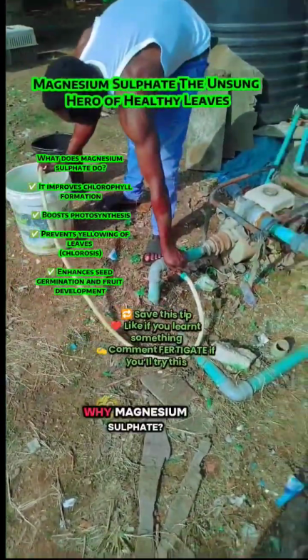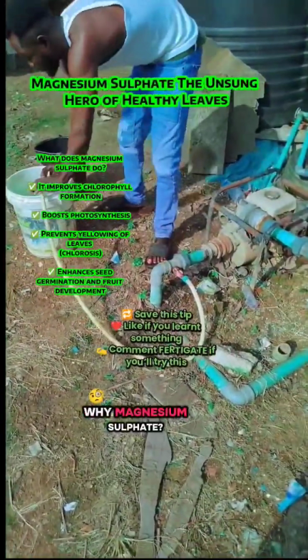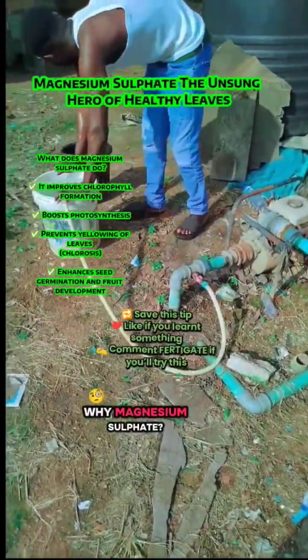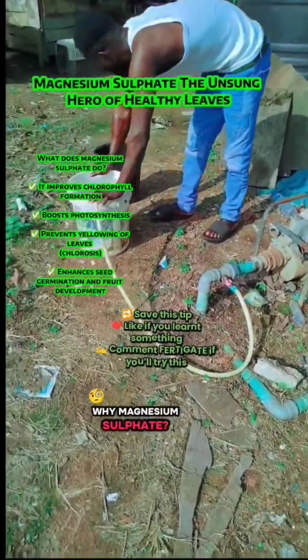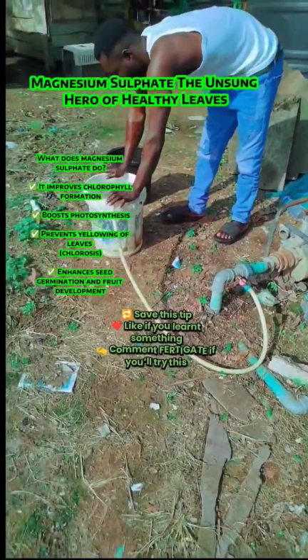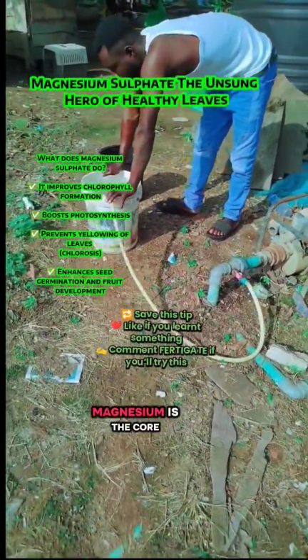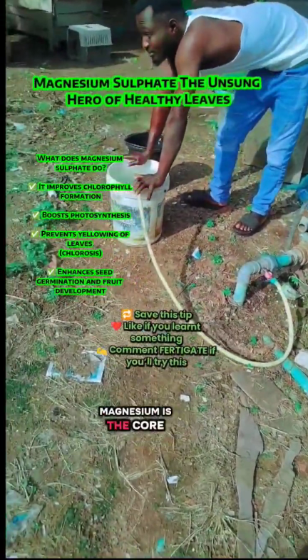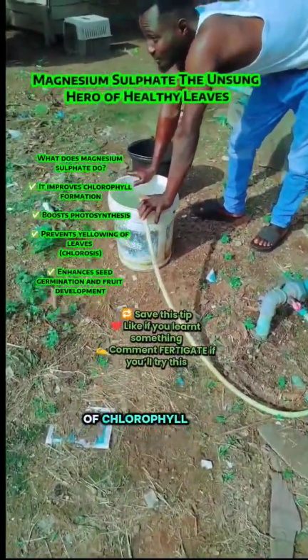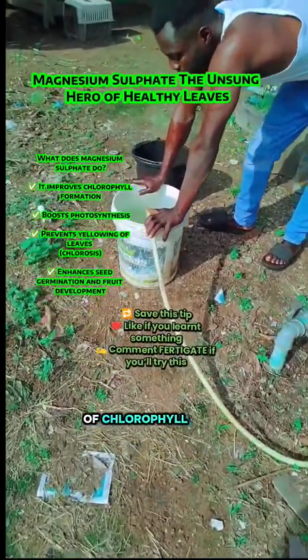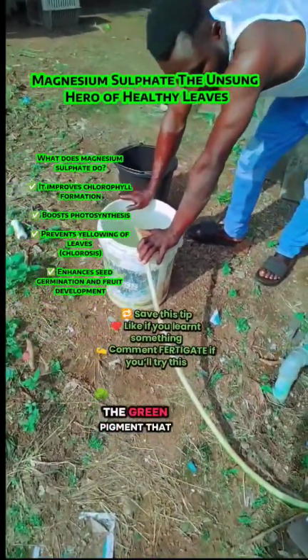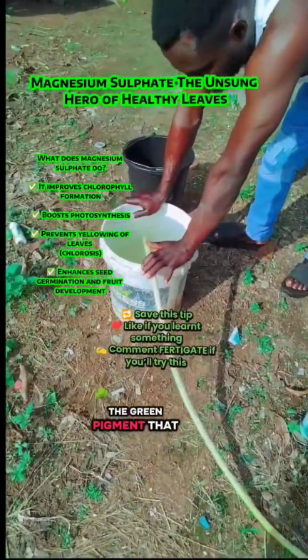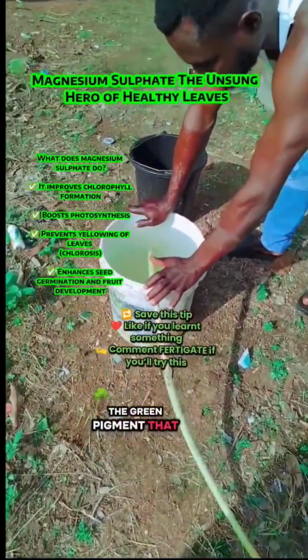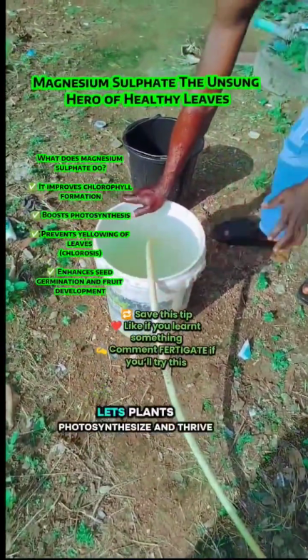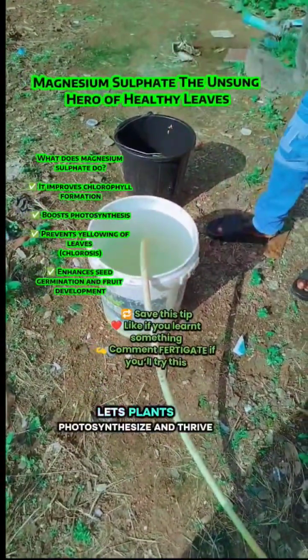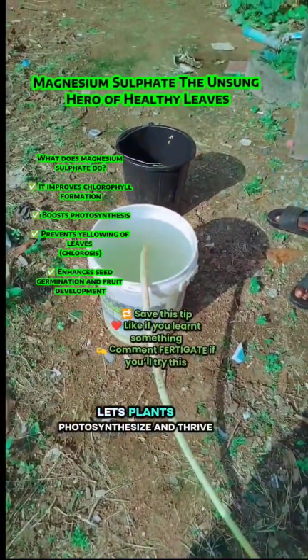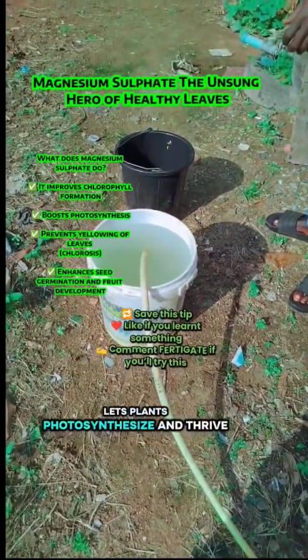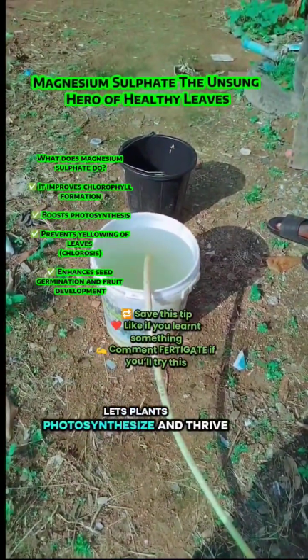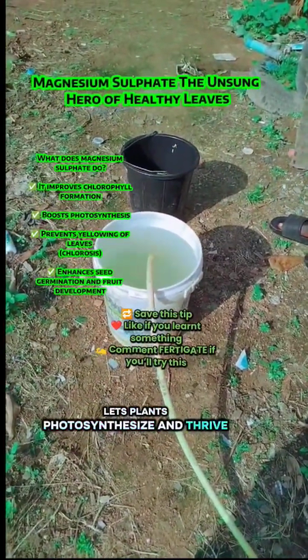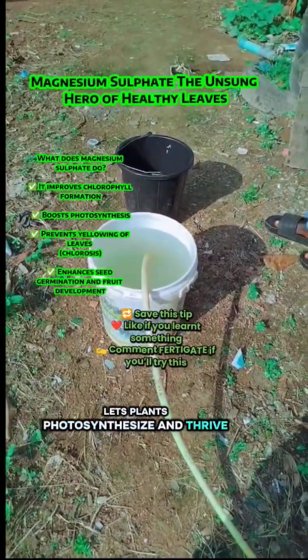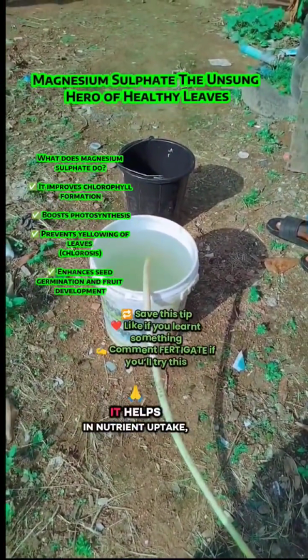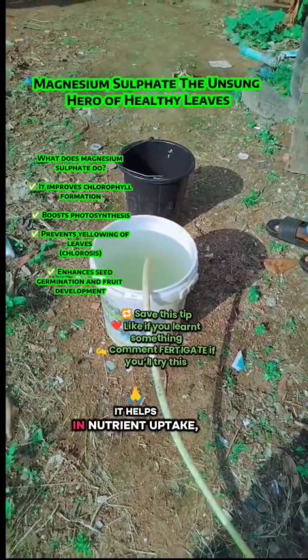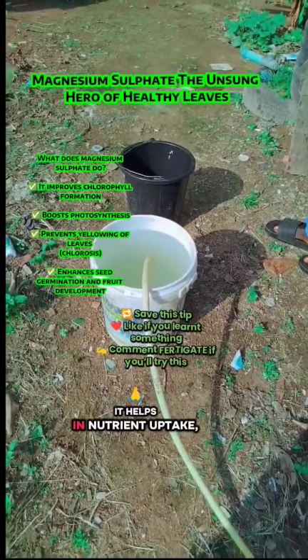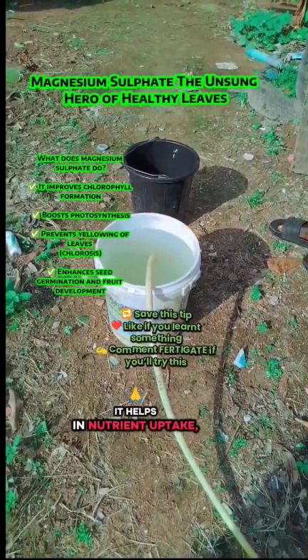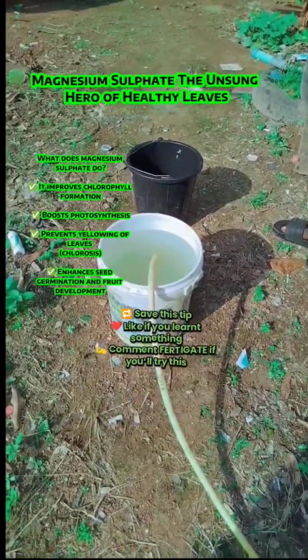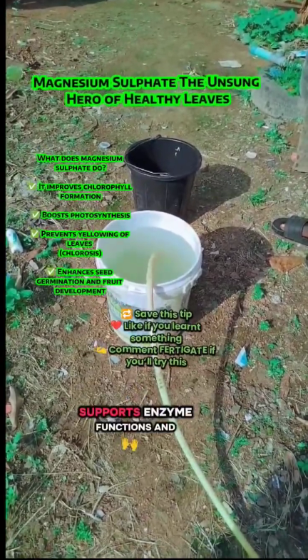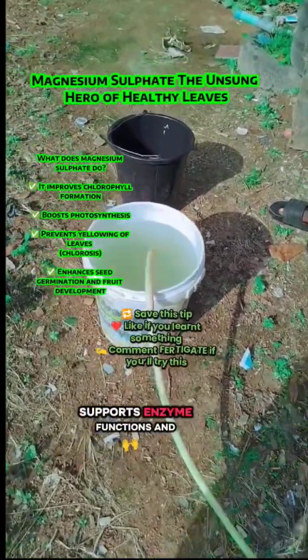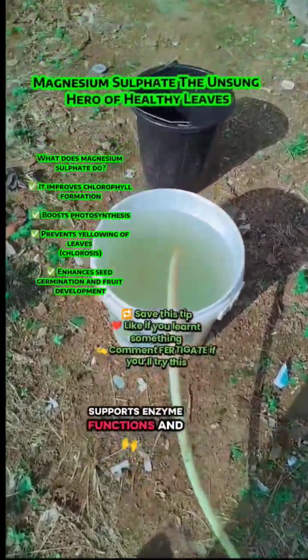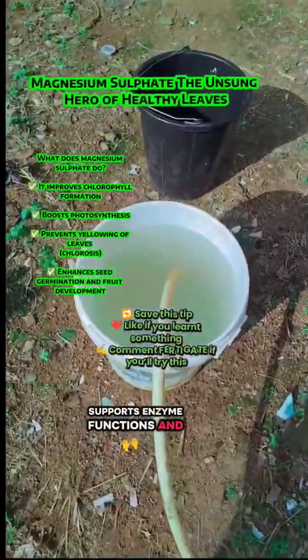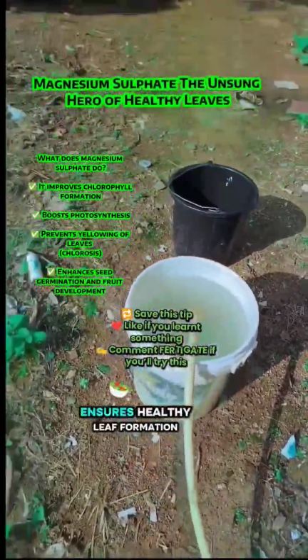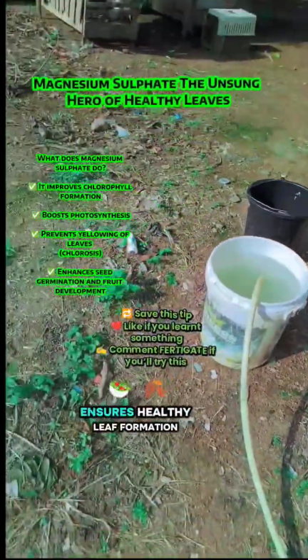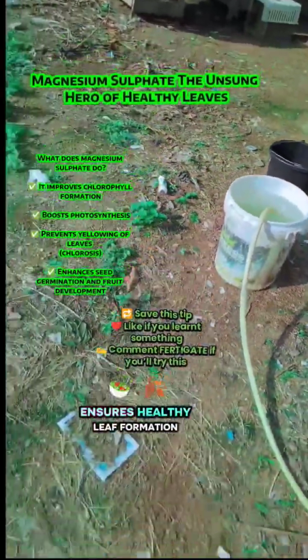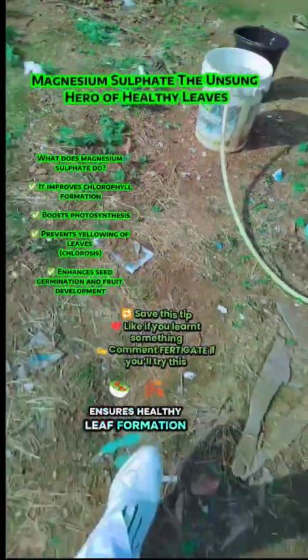Why magnesium sulfate? Magnesium is the core of chlorophyll, the green pigment that lets plants photosynthesize and thrive. It helps in nutrient uptake, supports enzyme functions, and ensures lush leaf formation.